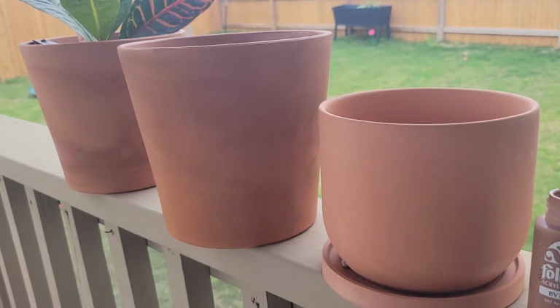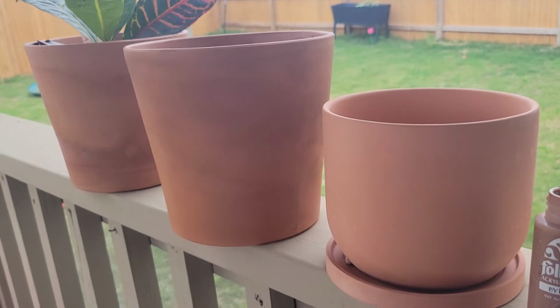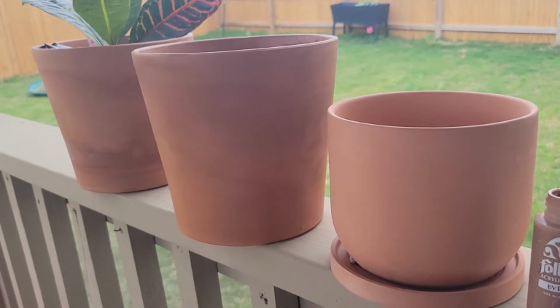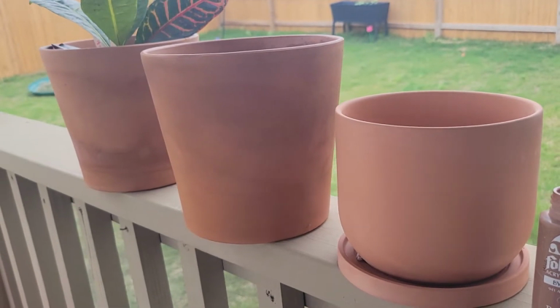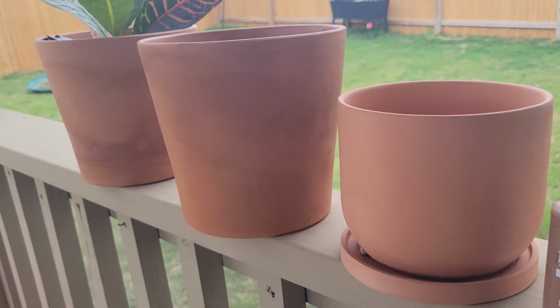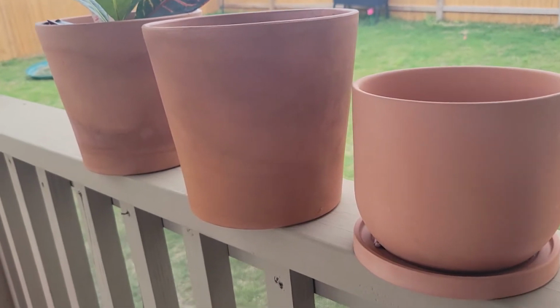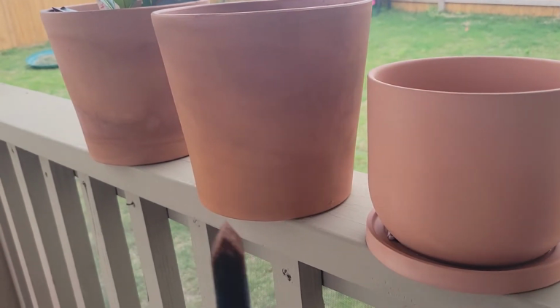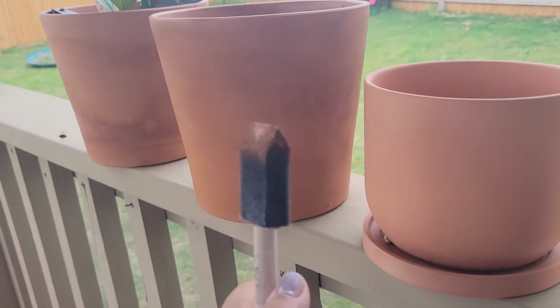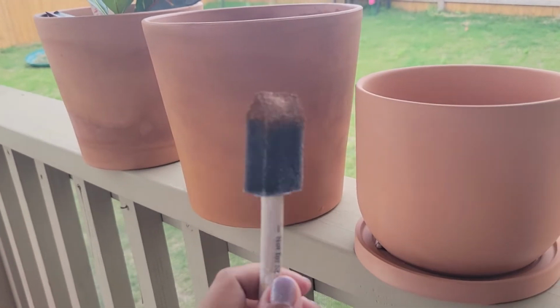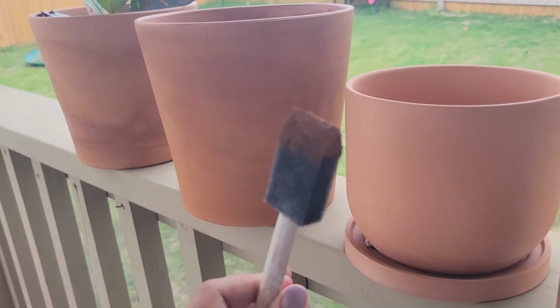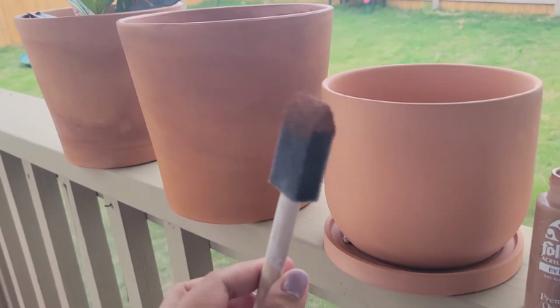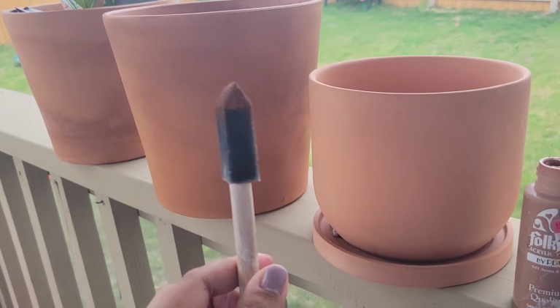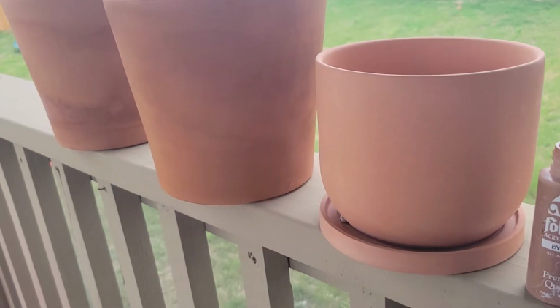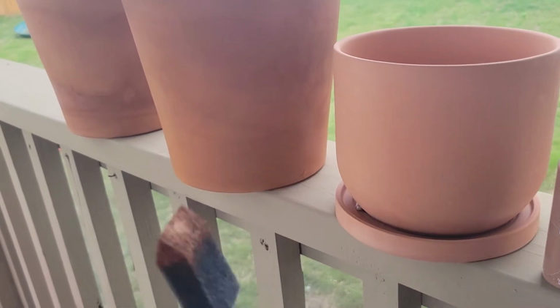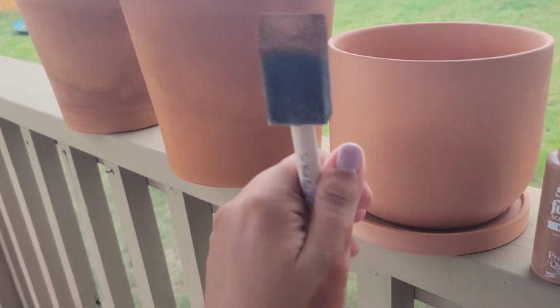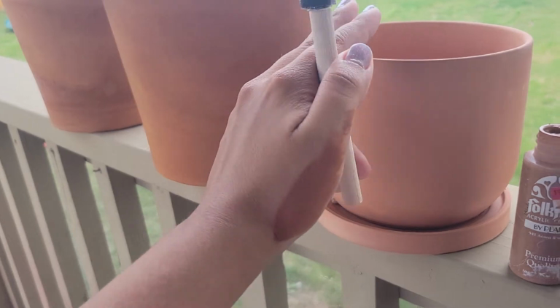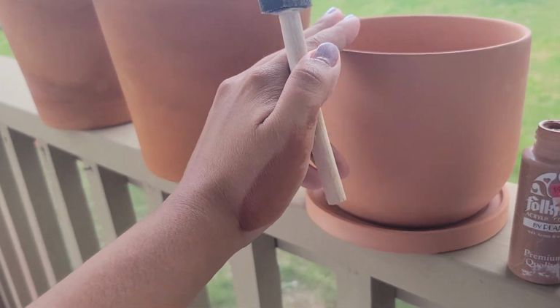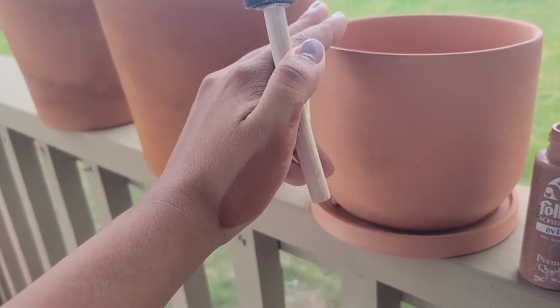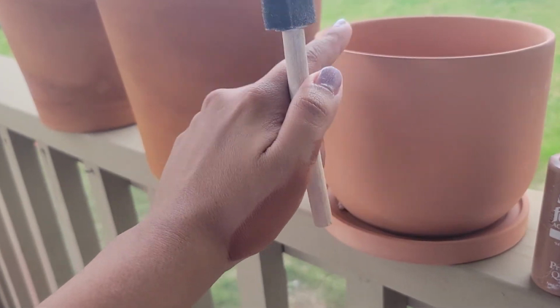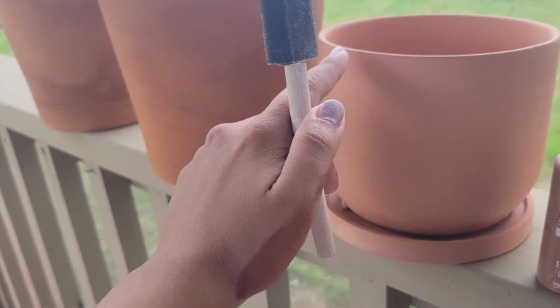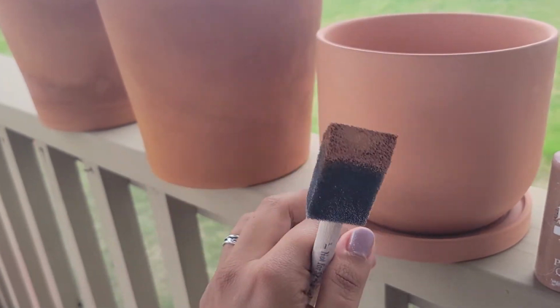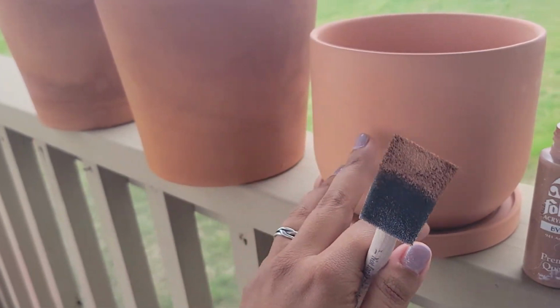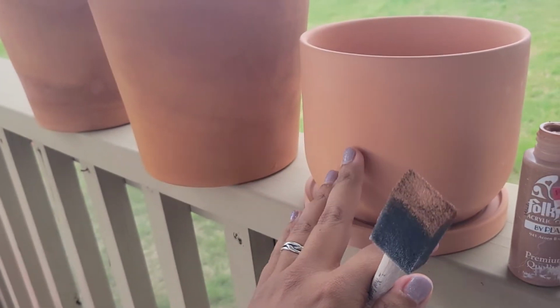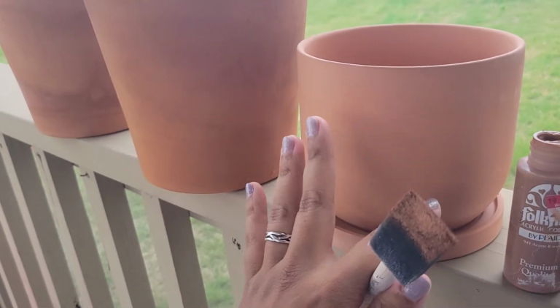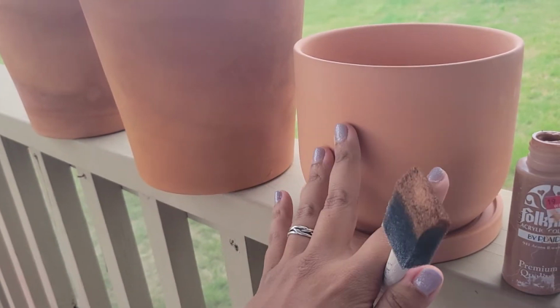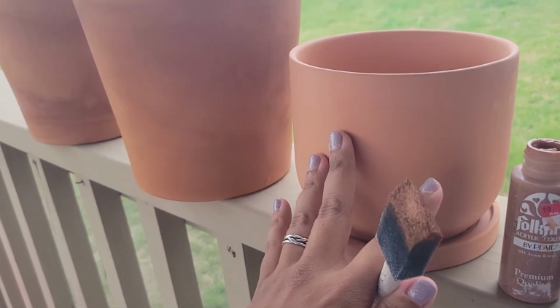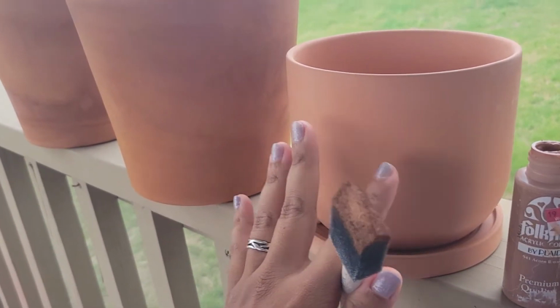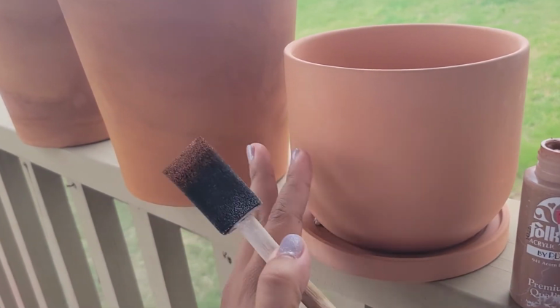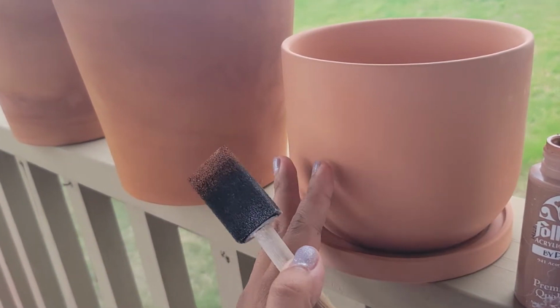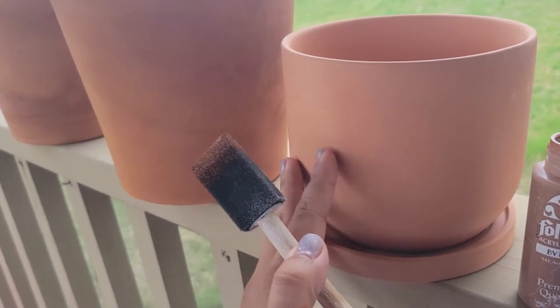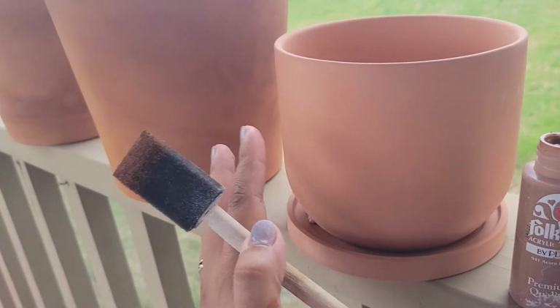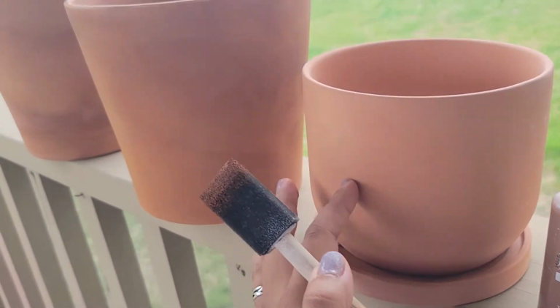Let's talk about terracotta pots and painting. This is what a terracotta pot looks like when you haven't painted over it — it's nice, fresh, new, clean.